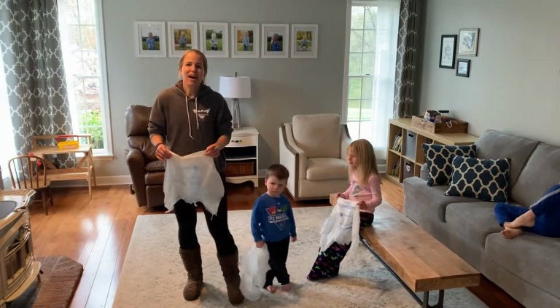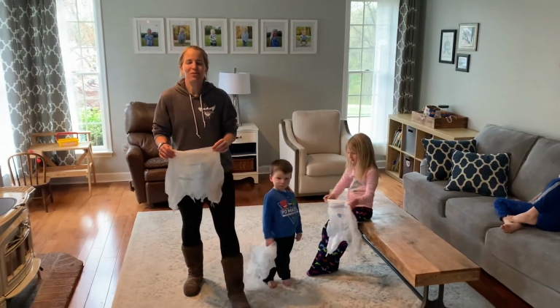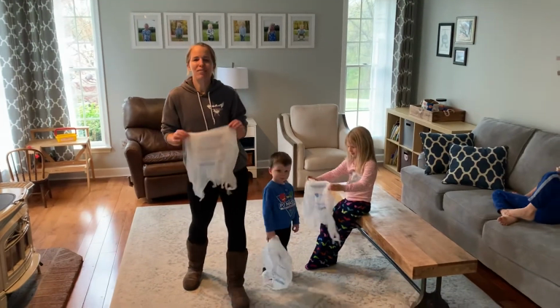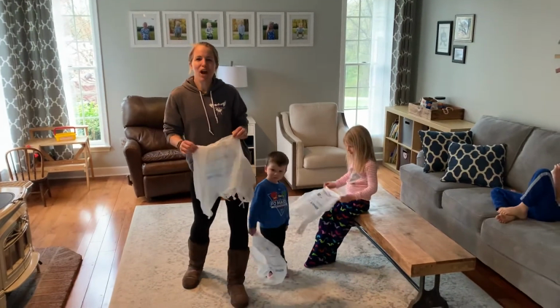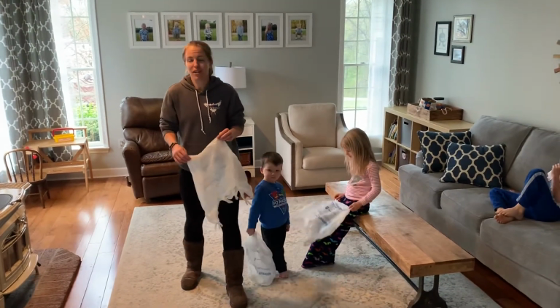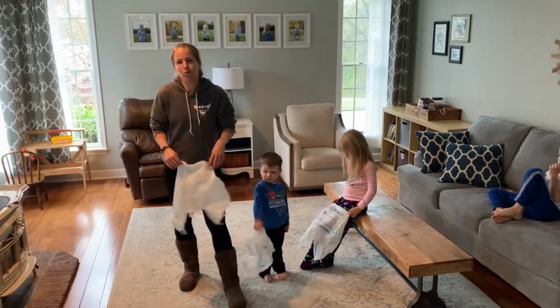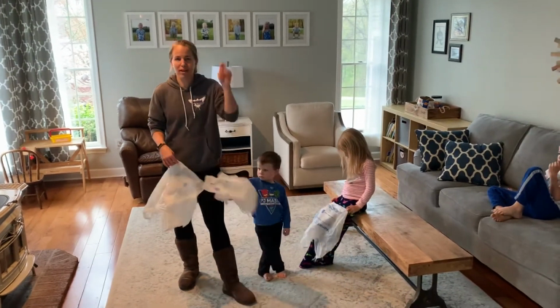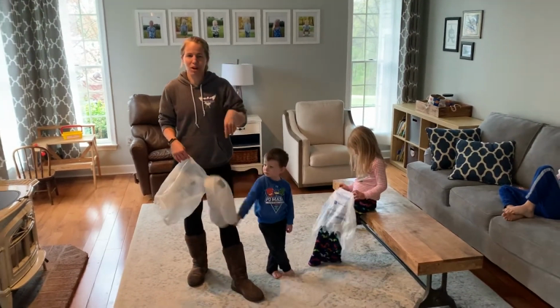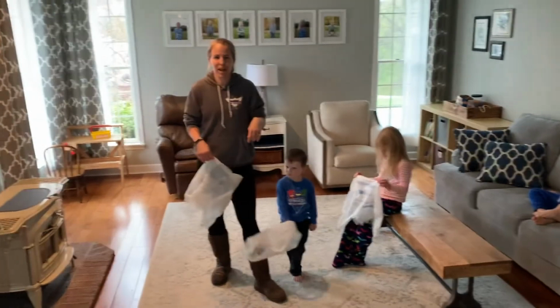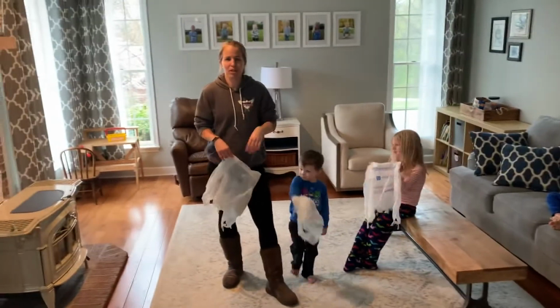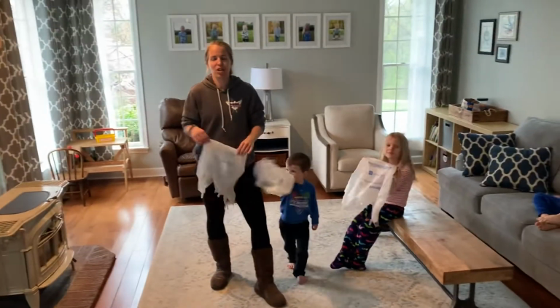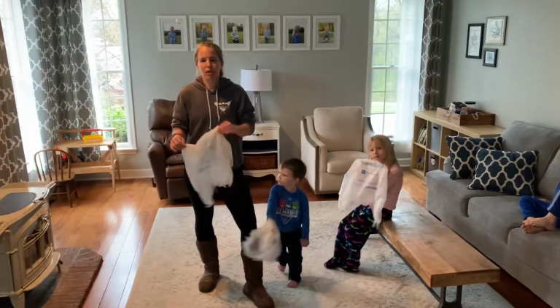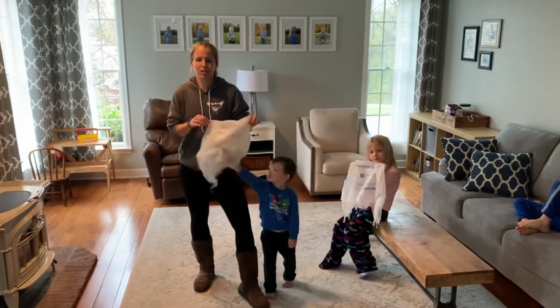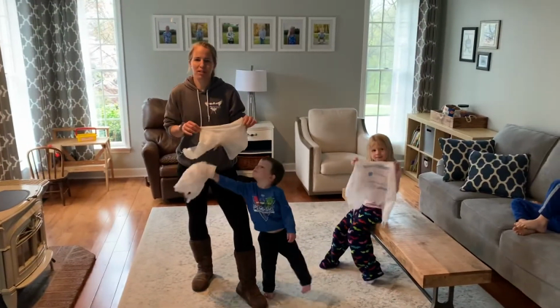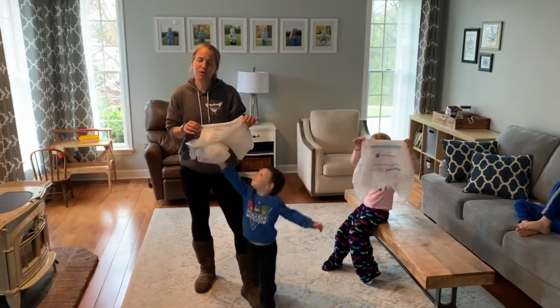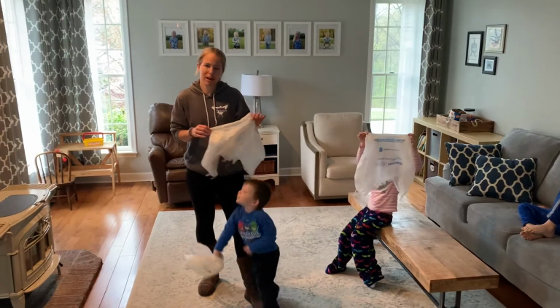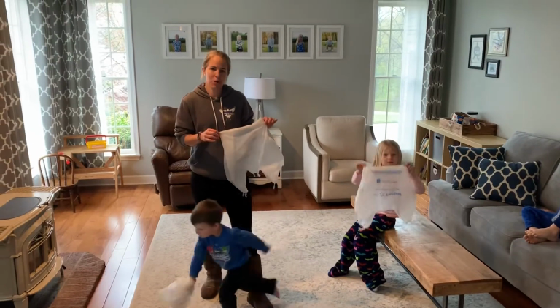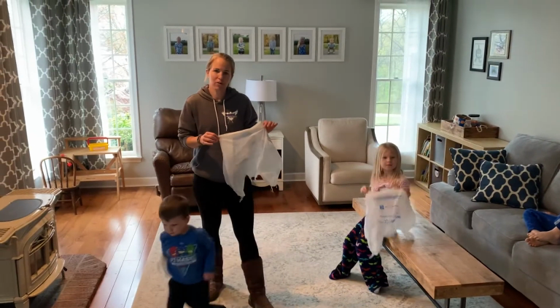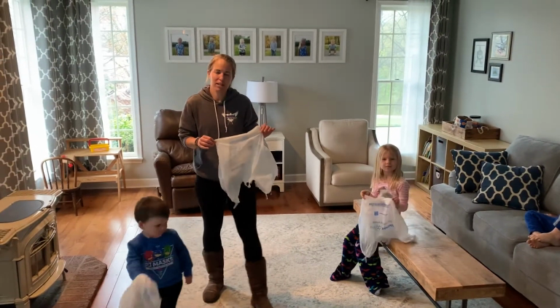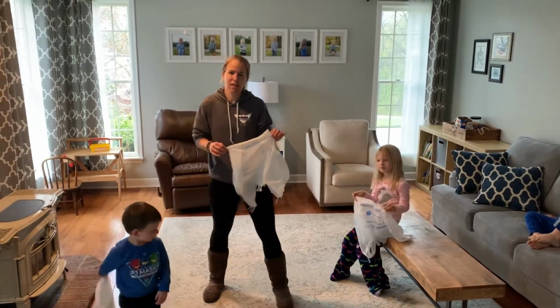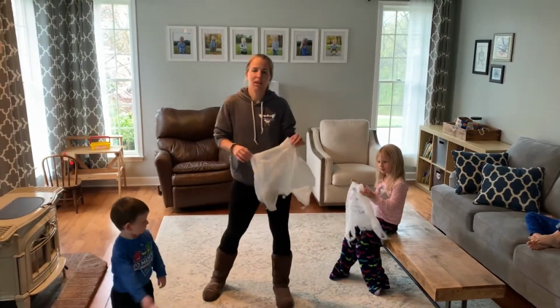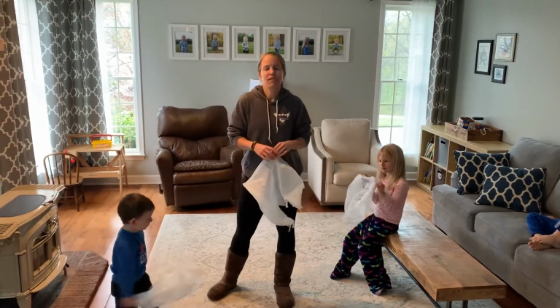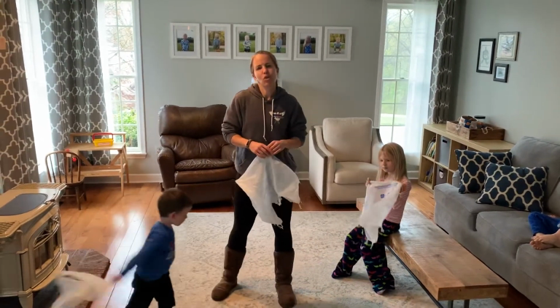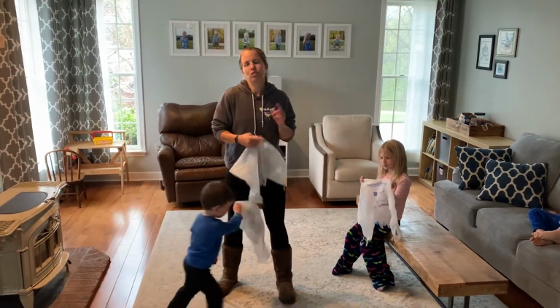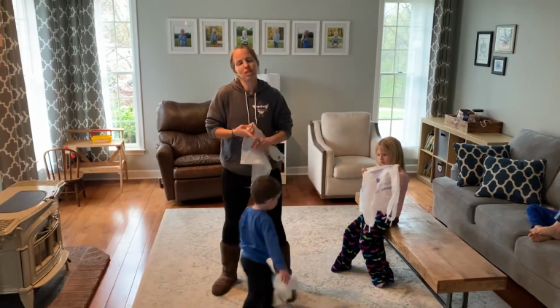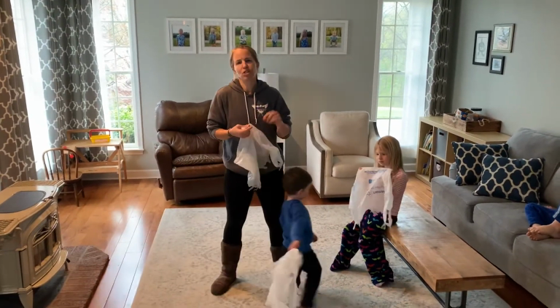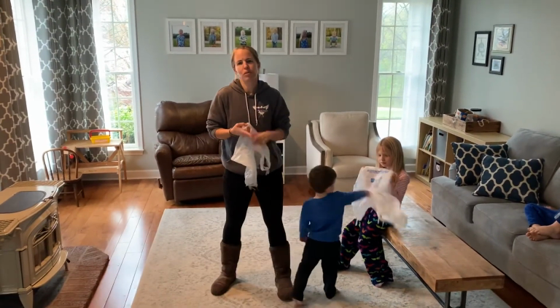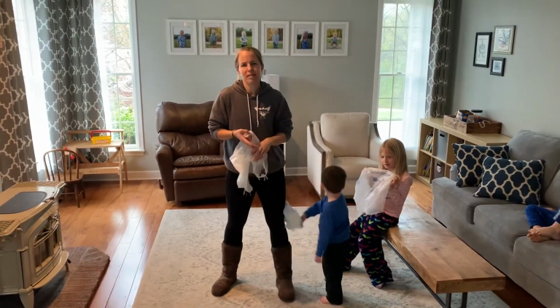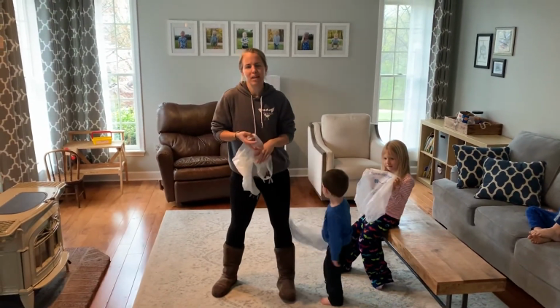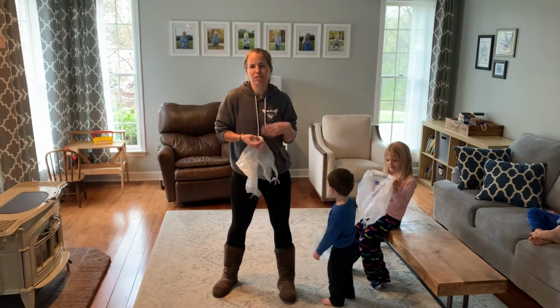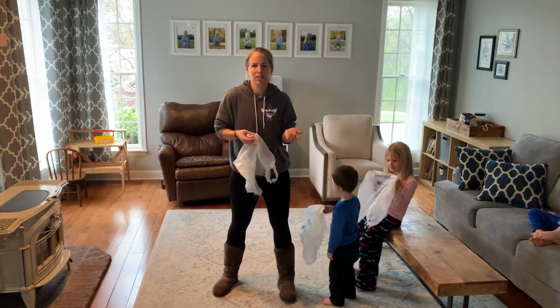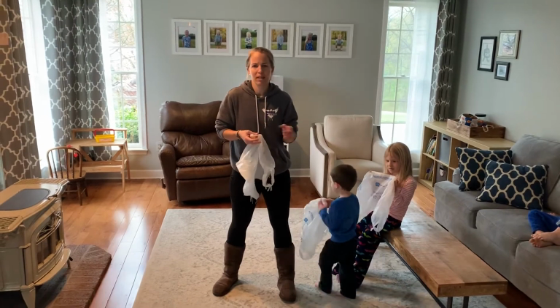Since we don't have scarves at home to practice our hand-eye coordination, we're going to use these plastic grocery bags. I hope you have one of these laying around. If you don't, you can use a tissue or a bandana or something else like that.